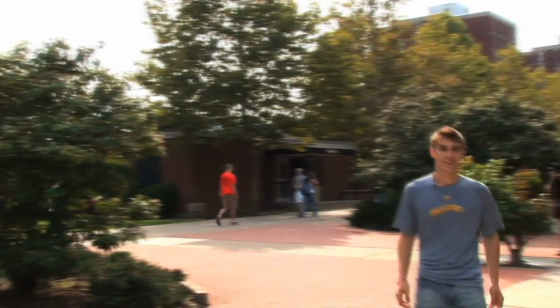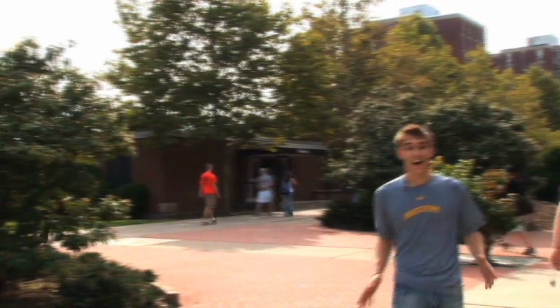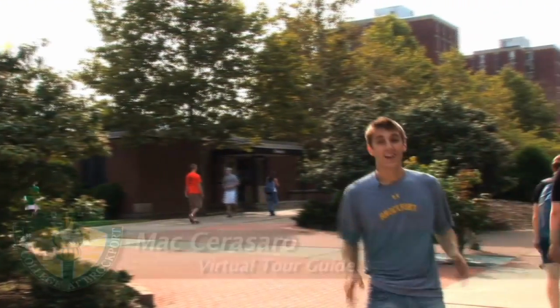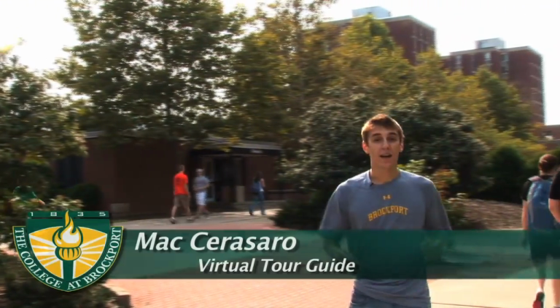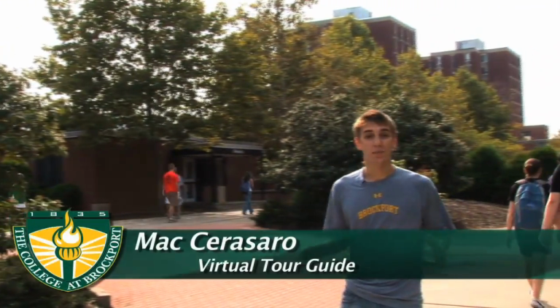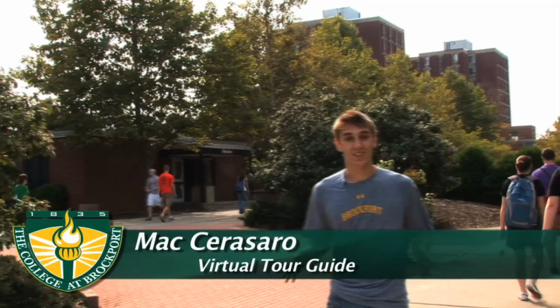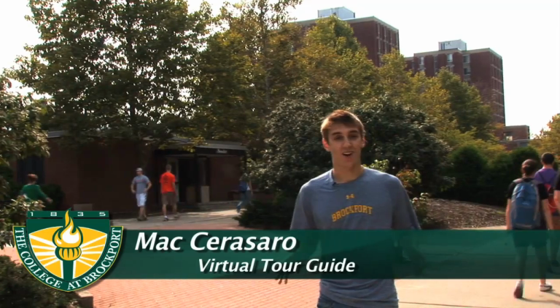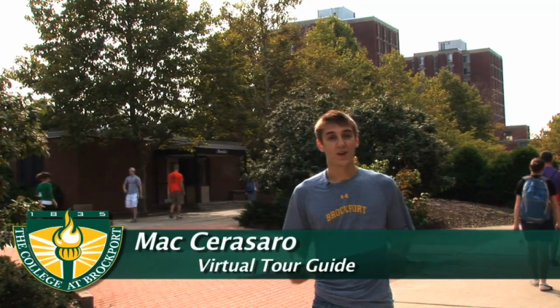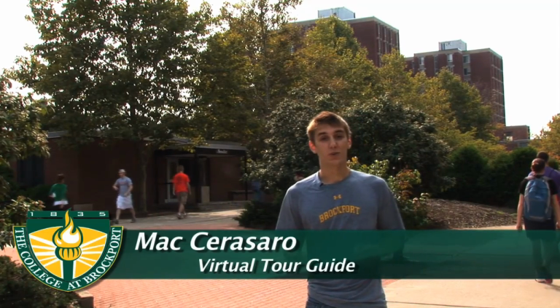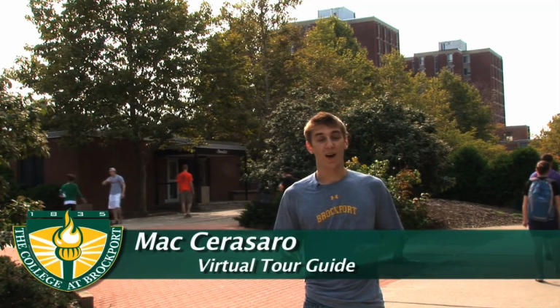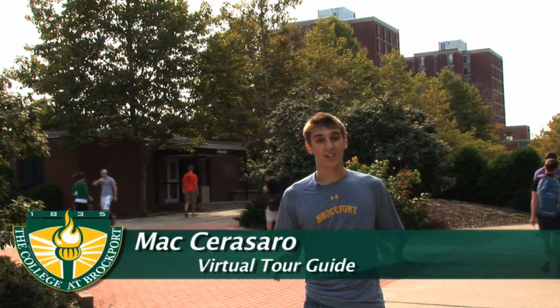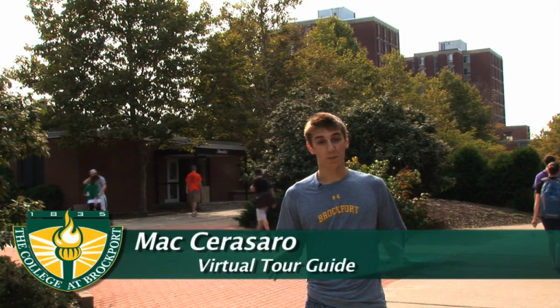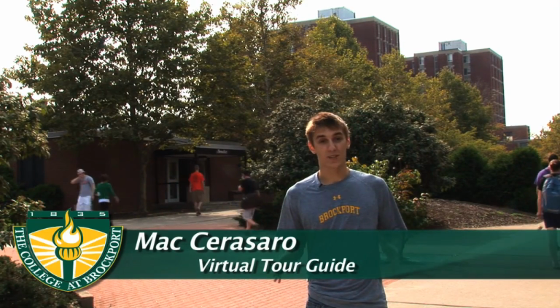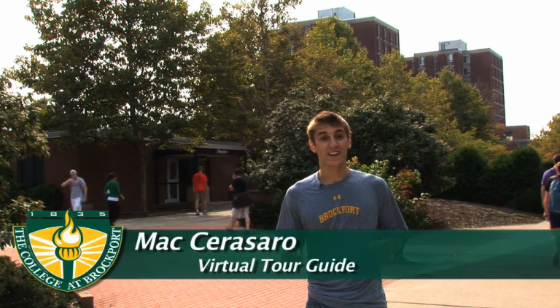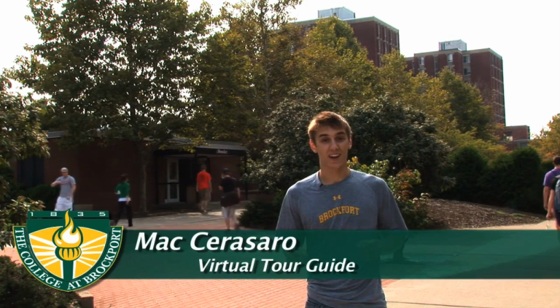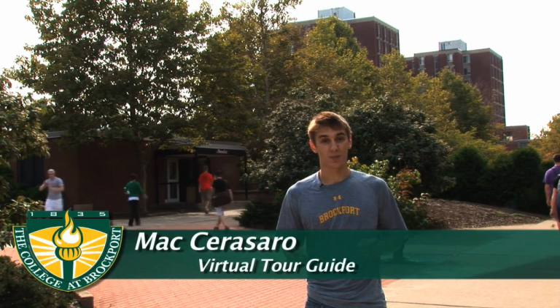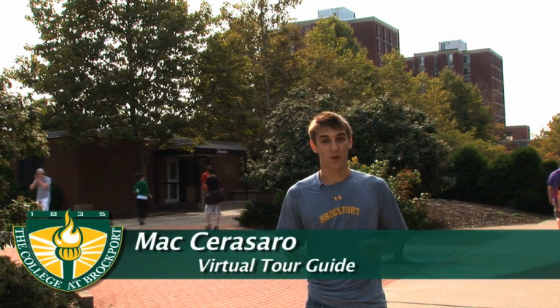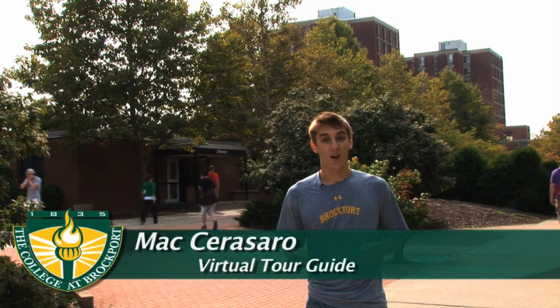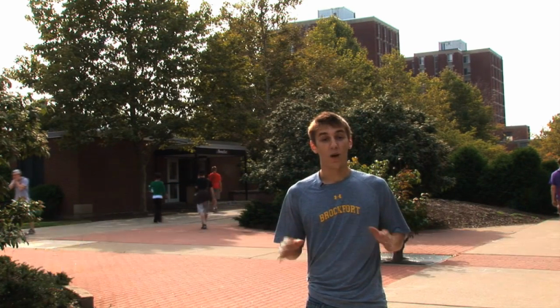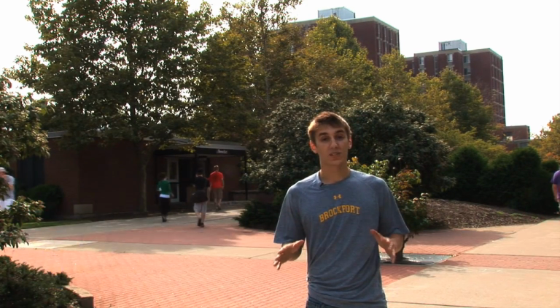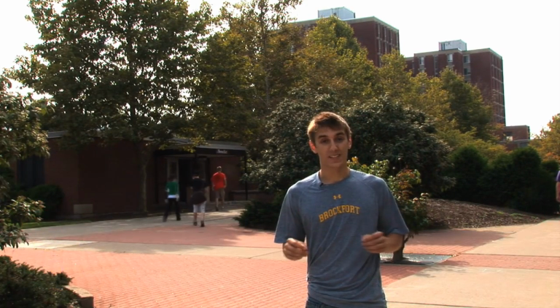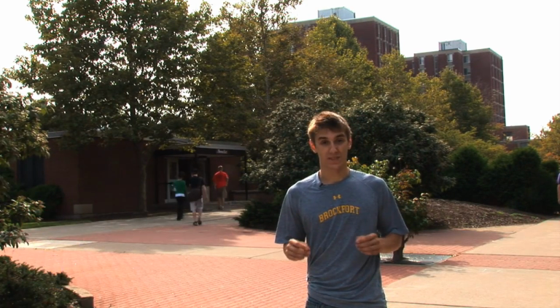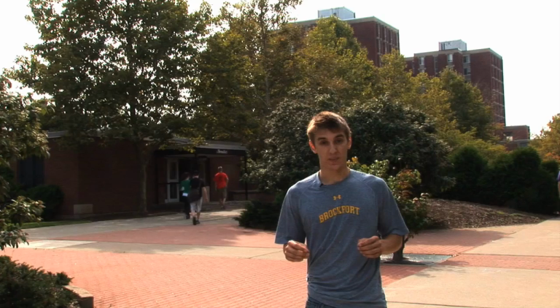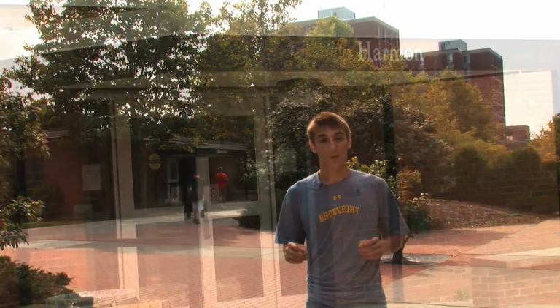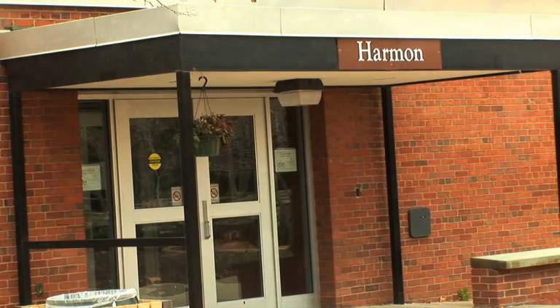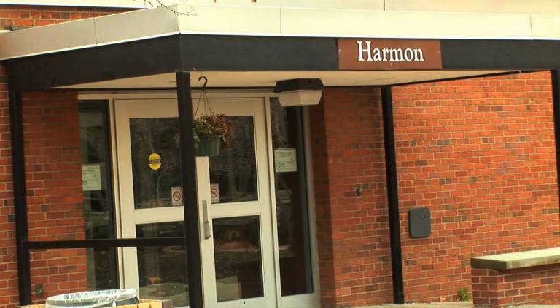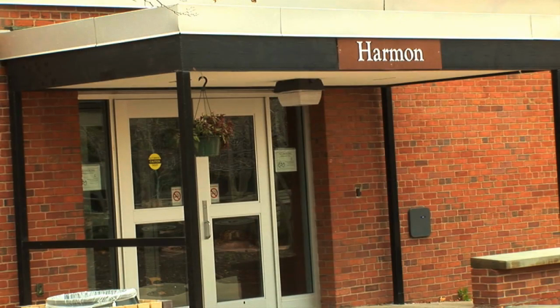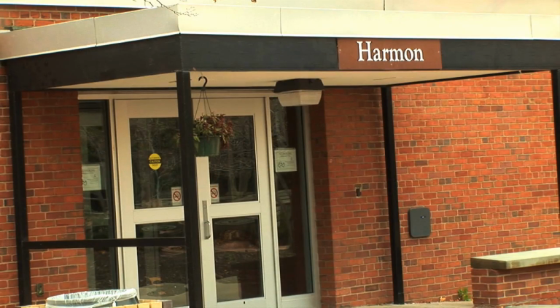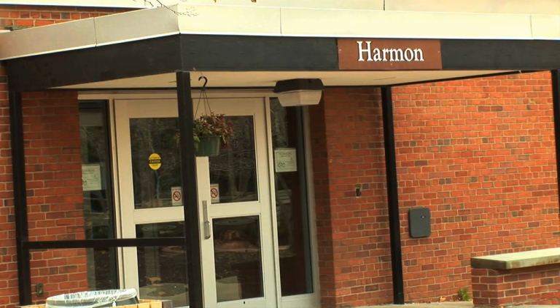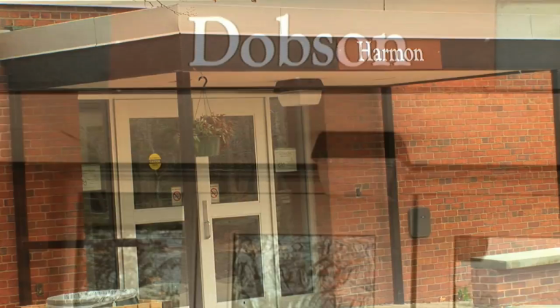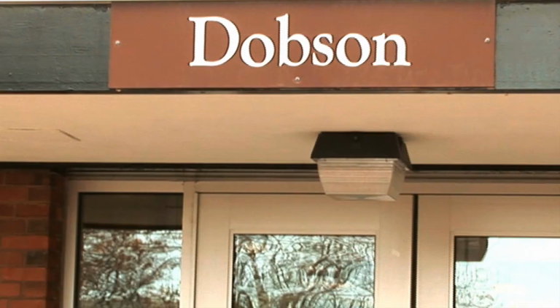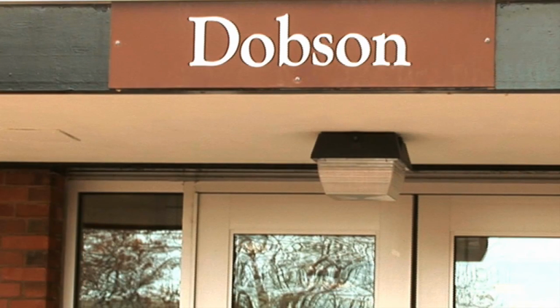Hi, my name is Max Sarasaro, junior biology and chemistry major here at the College of Brockport. Welcome to the west end of campus, which has many of the residence halls here at the College of Brockport.